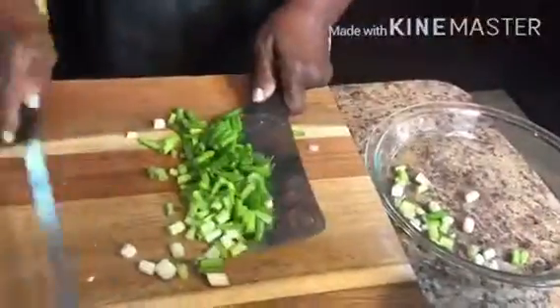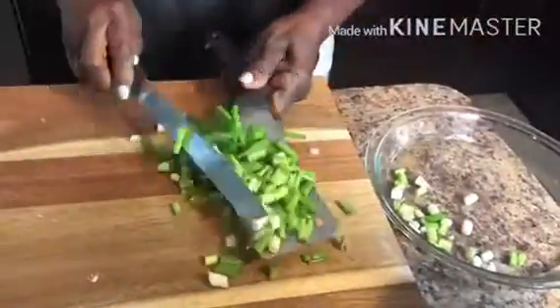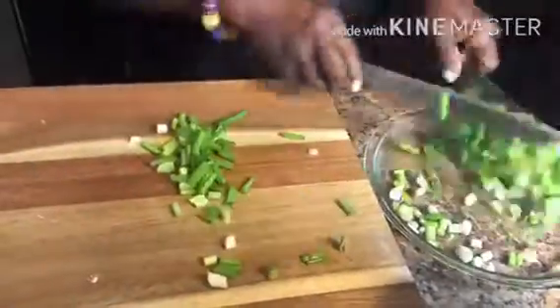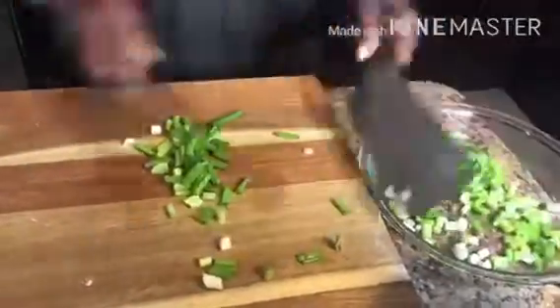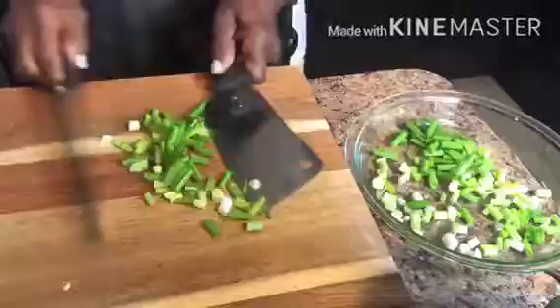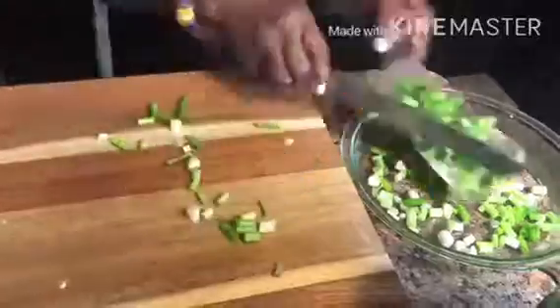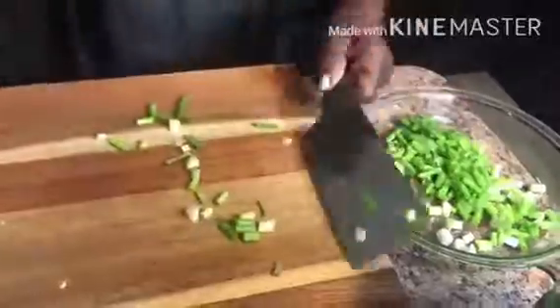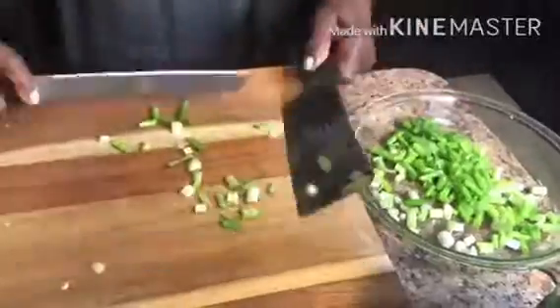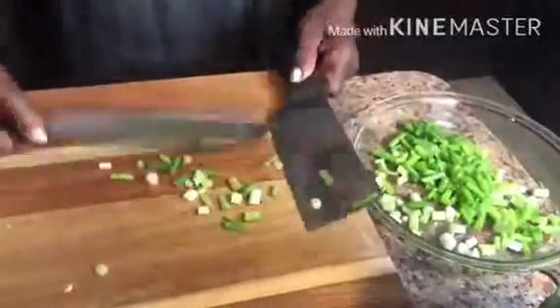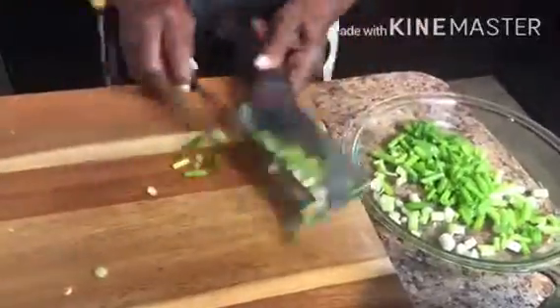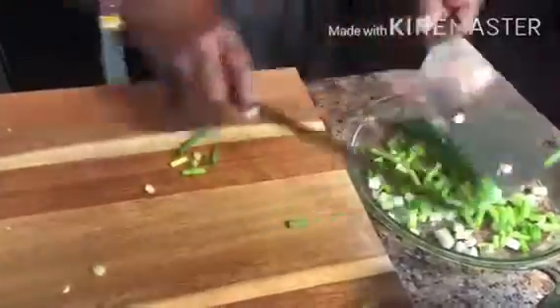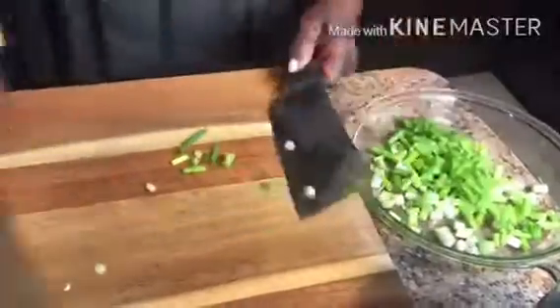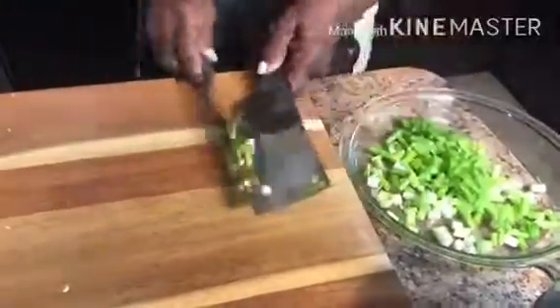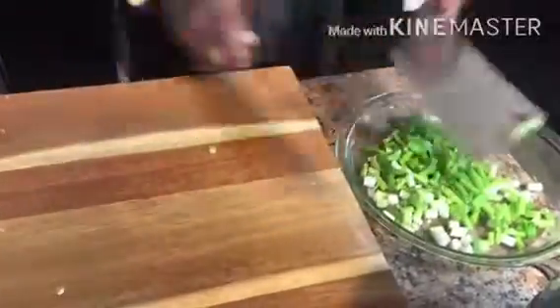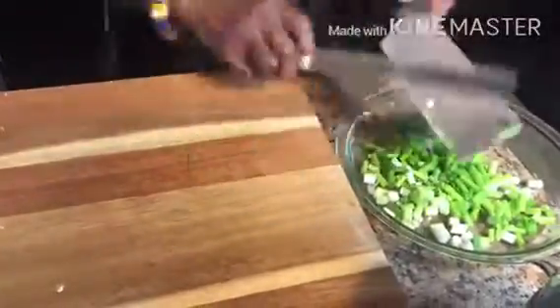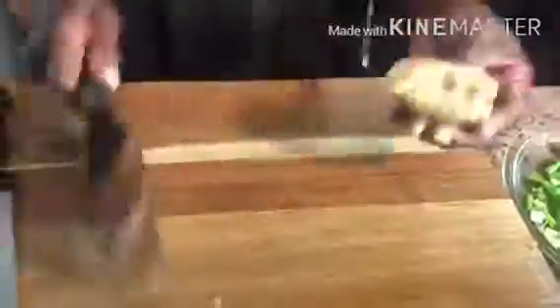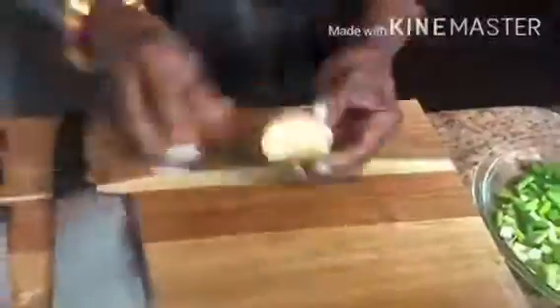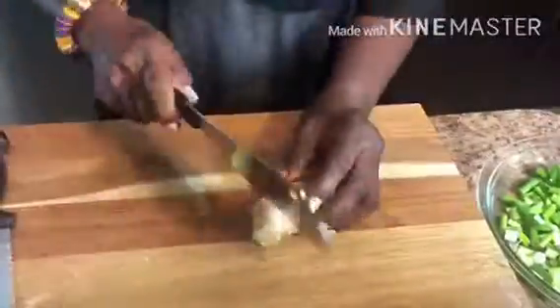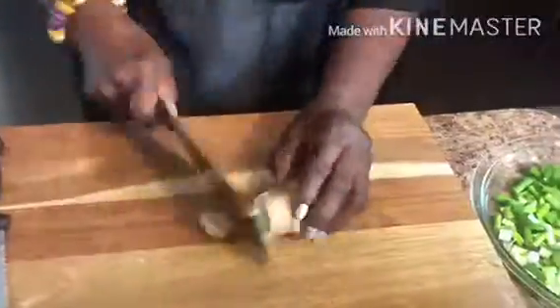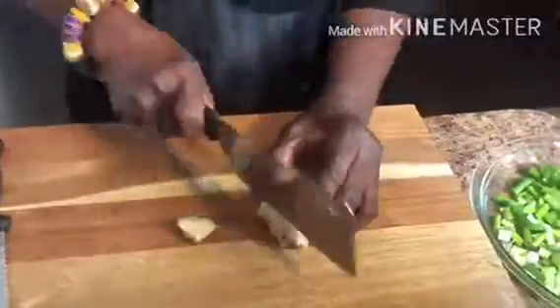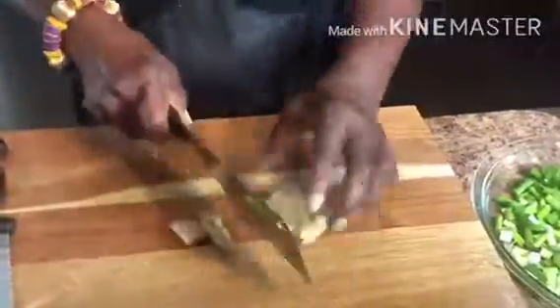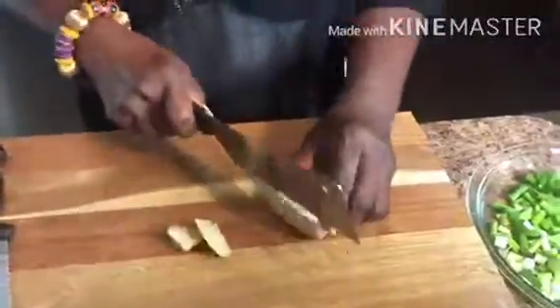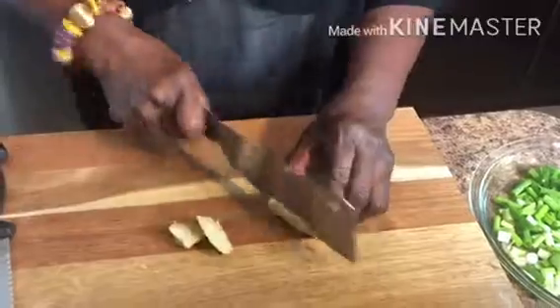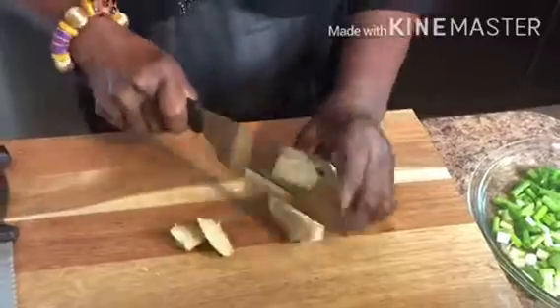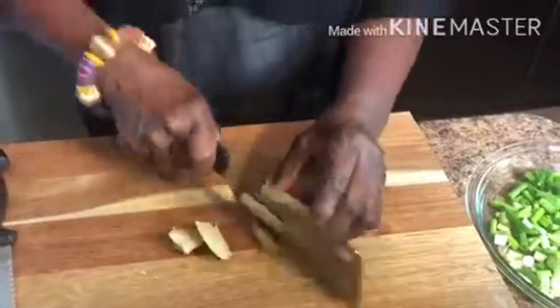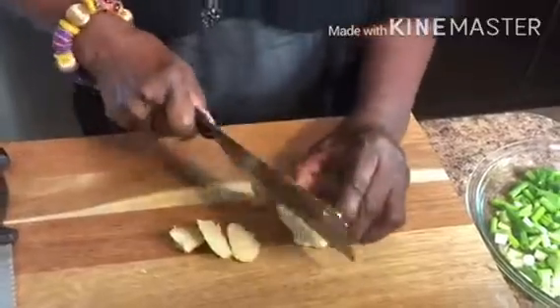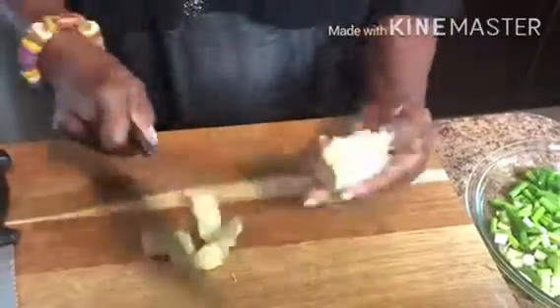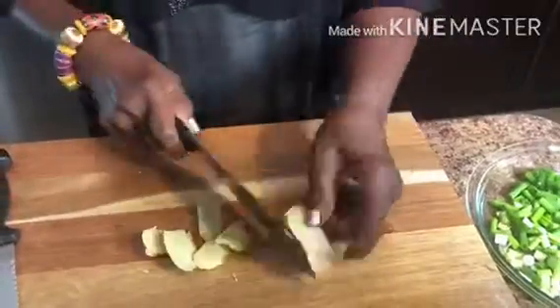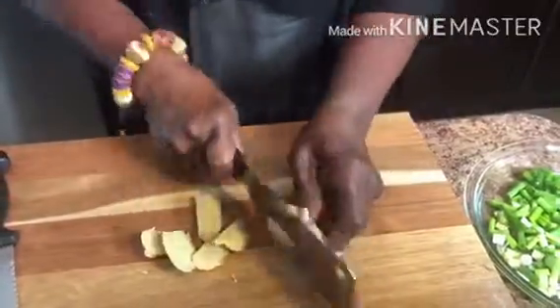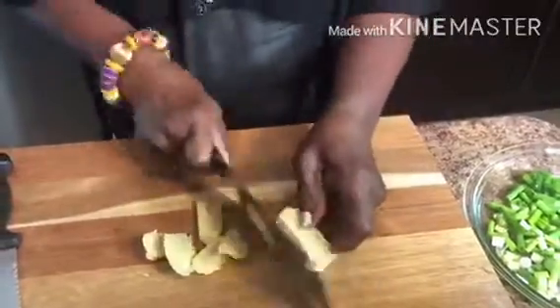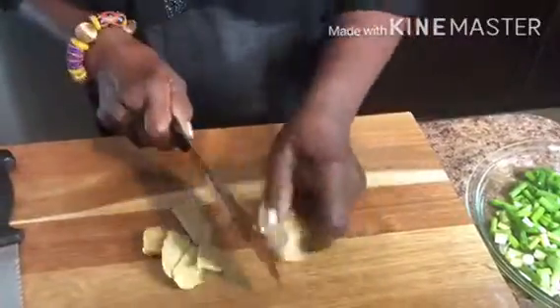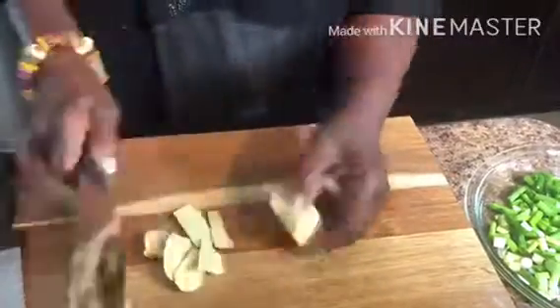Now chop one bunch of scallions. Next, peel and chop the ginger into small pieces.